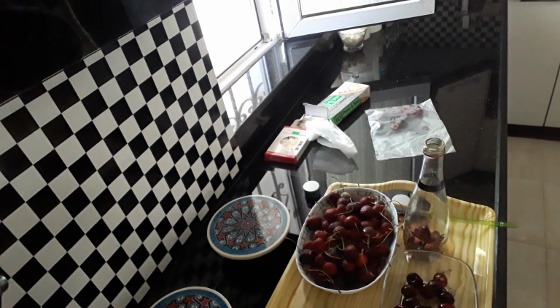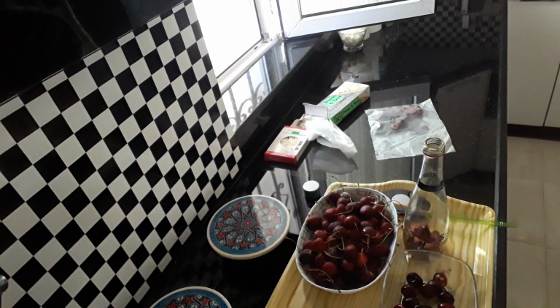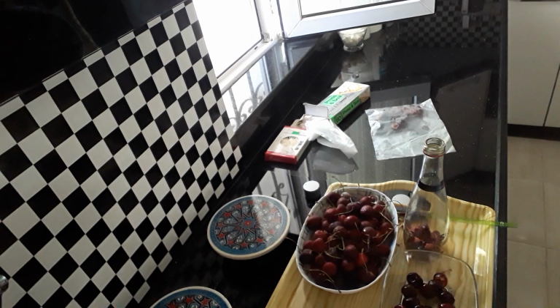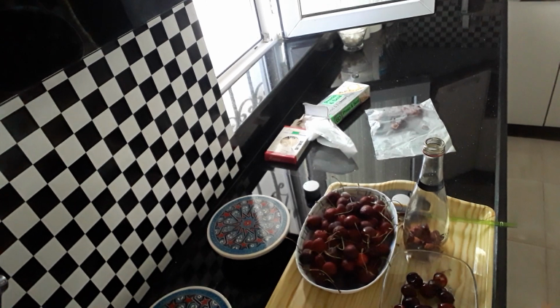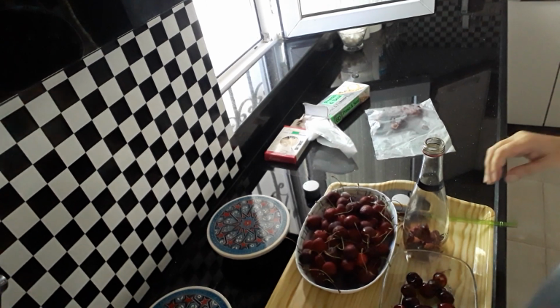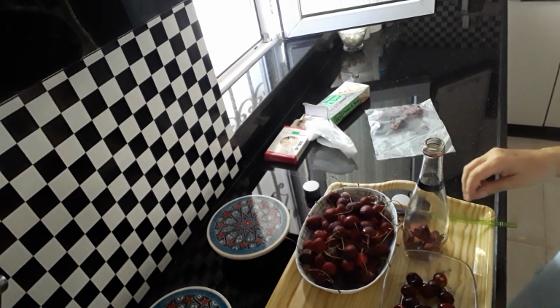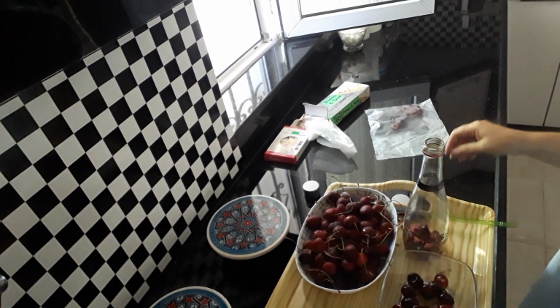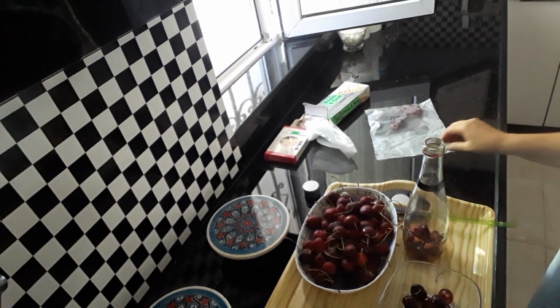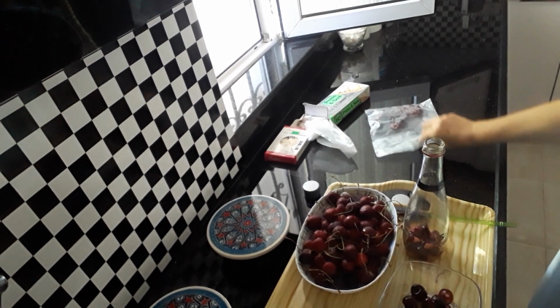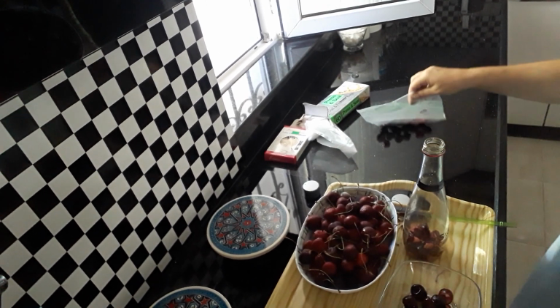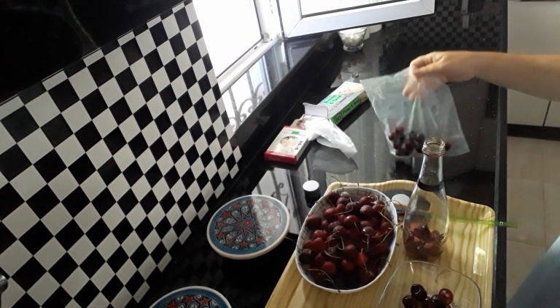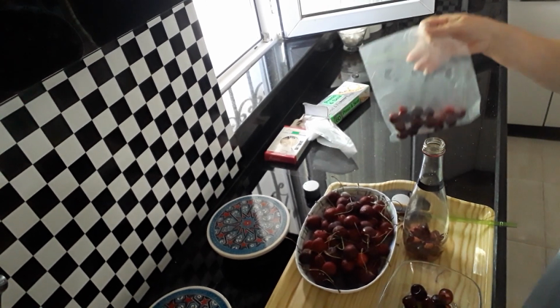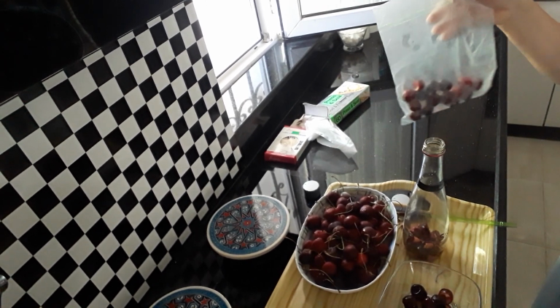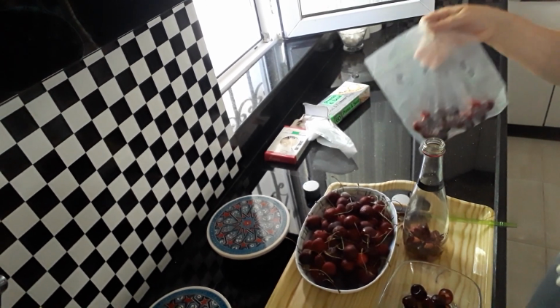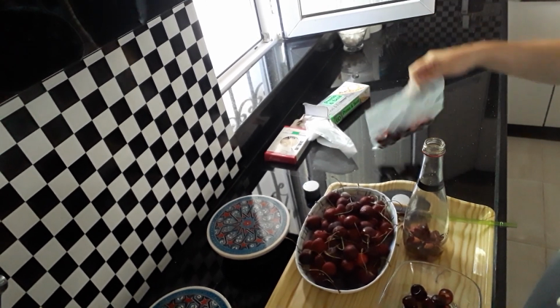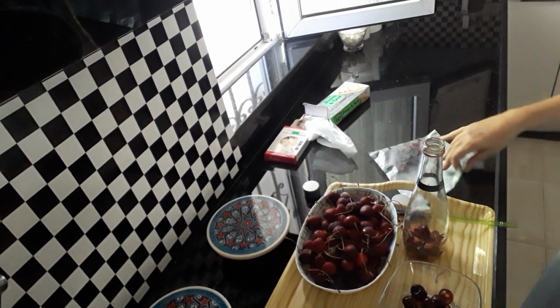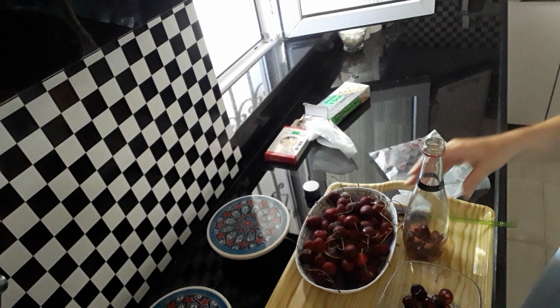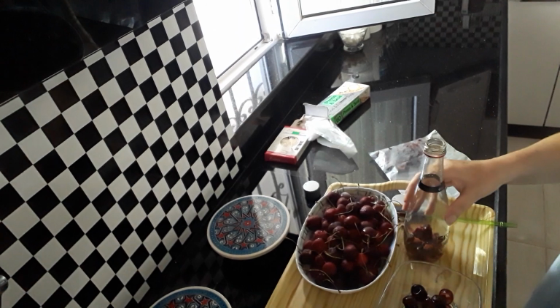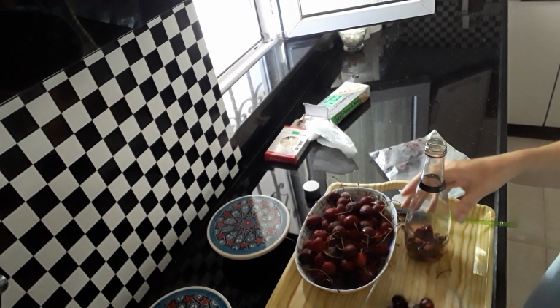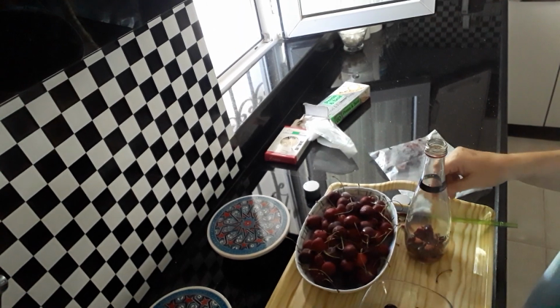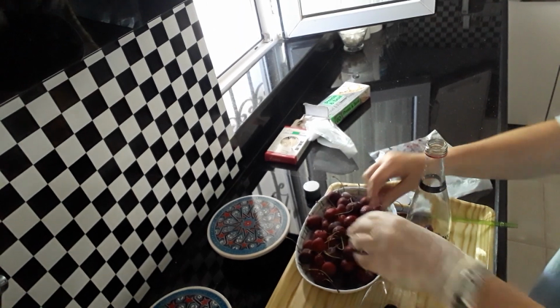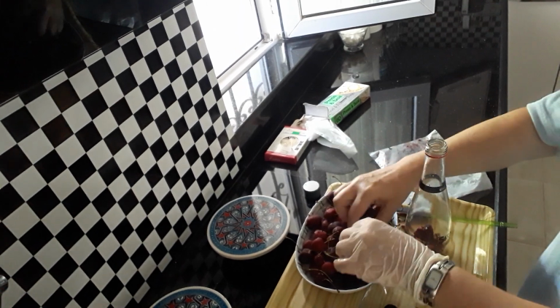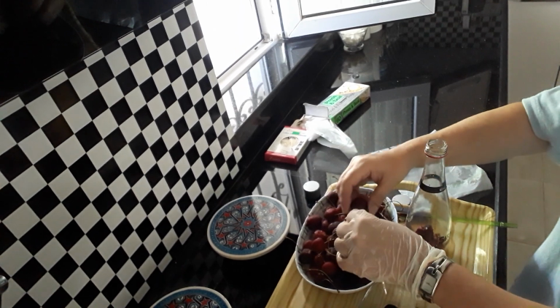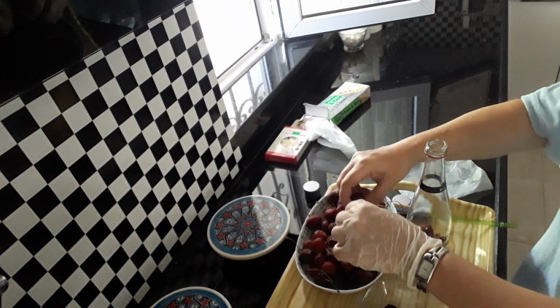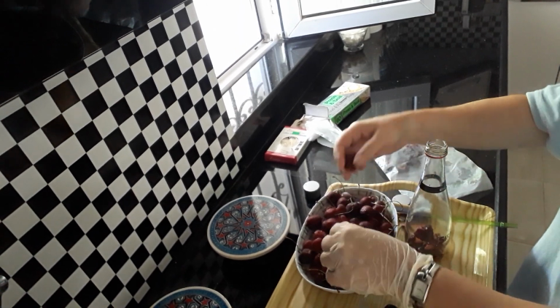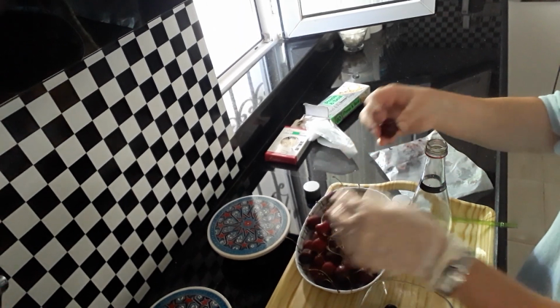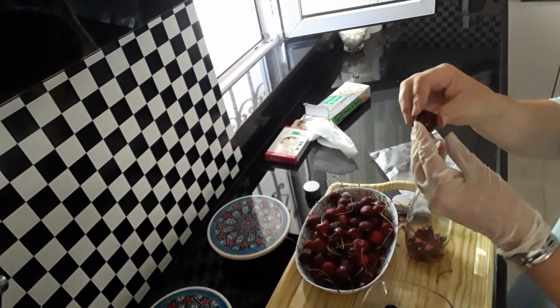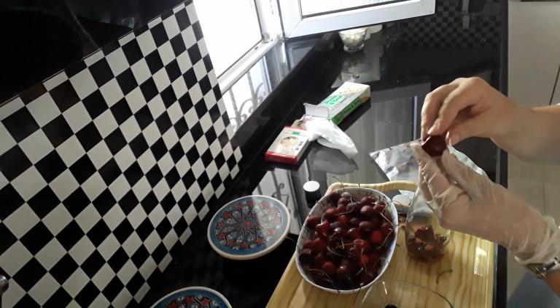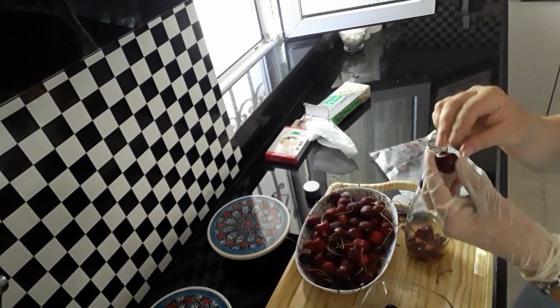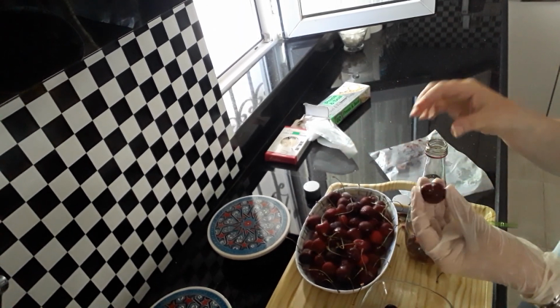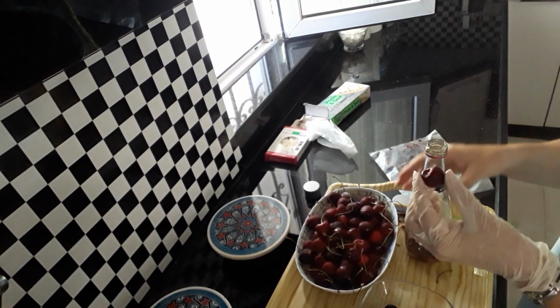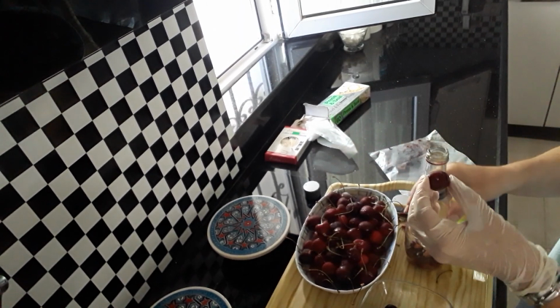Welcome back to my channel. I'm just putting away some cherries. I'll just quickly show you one of the ways that you can pip your cherries.